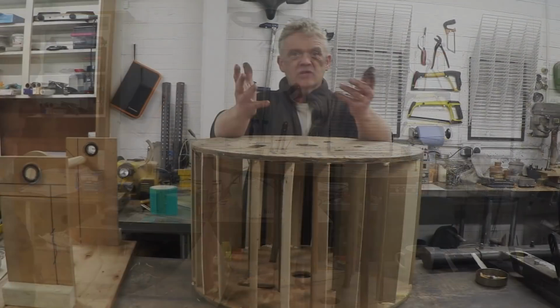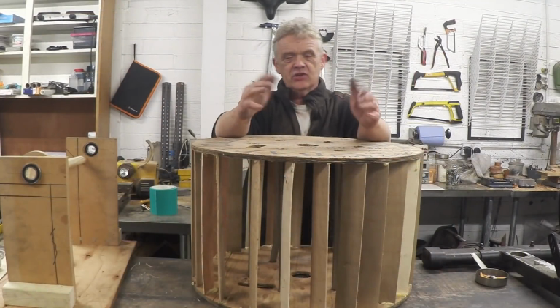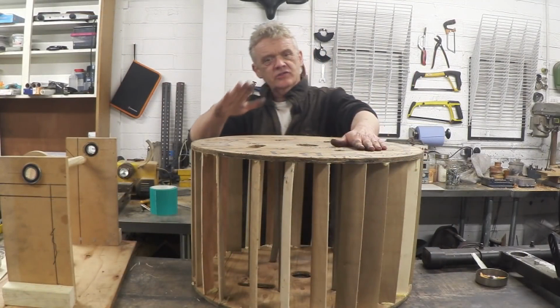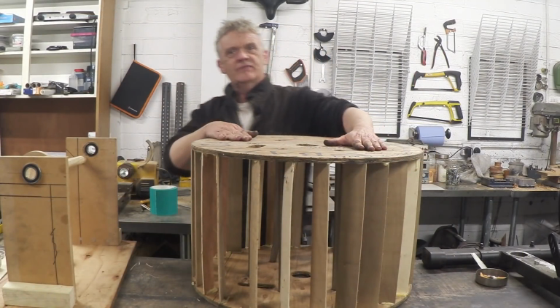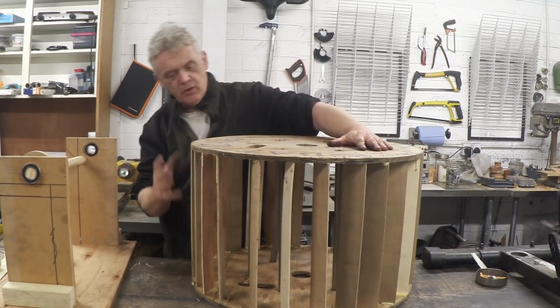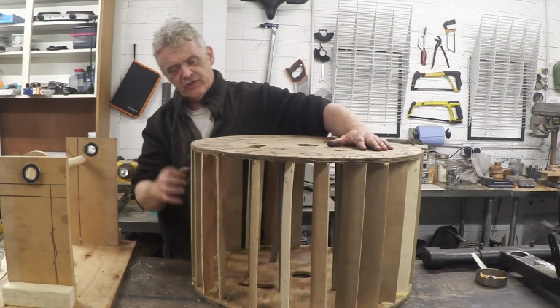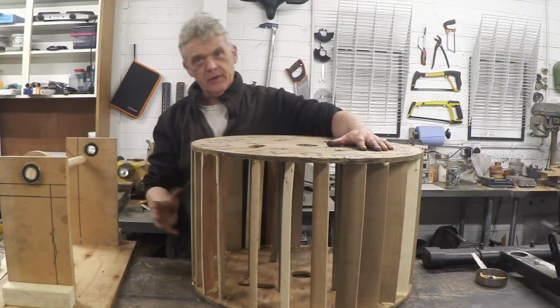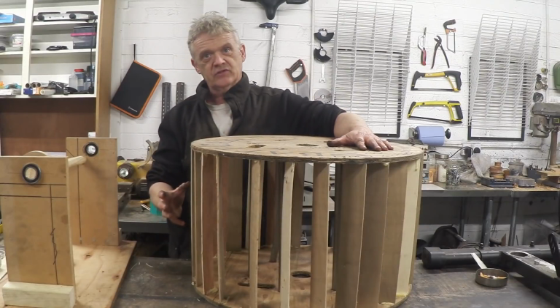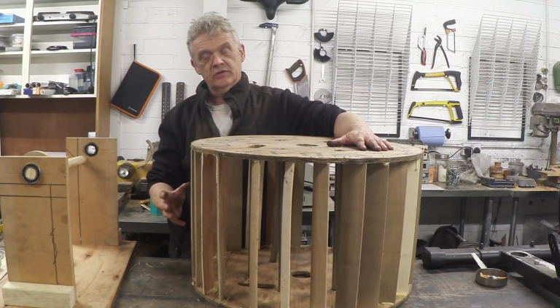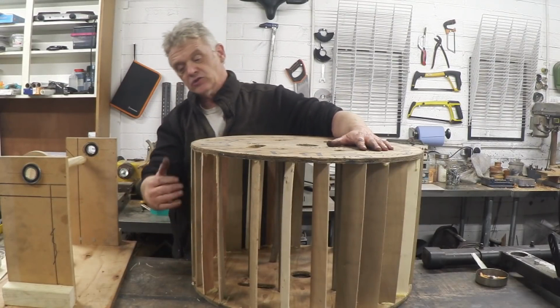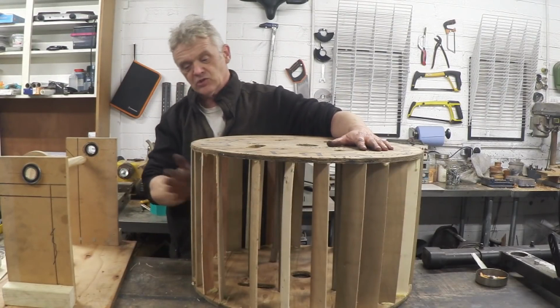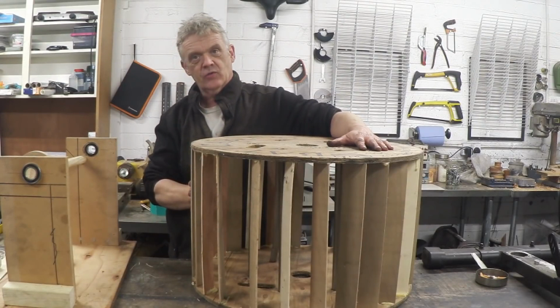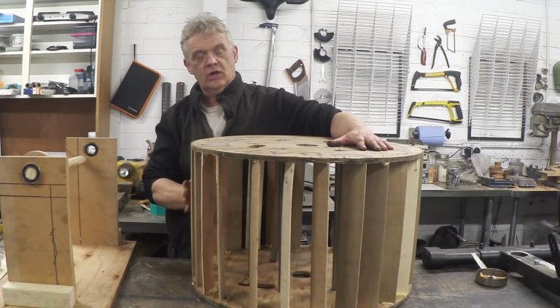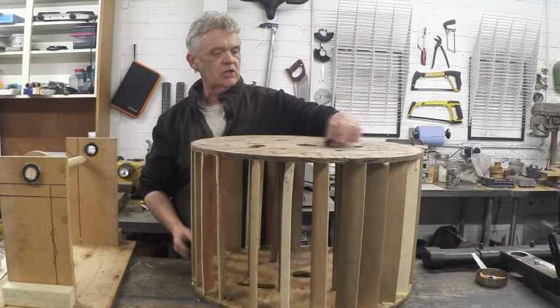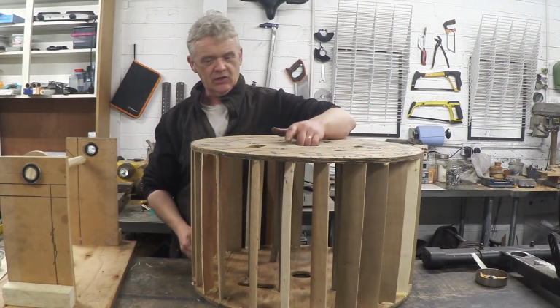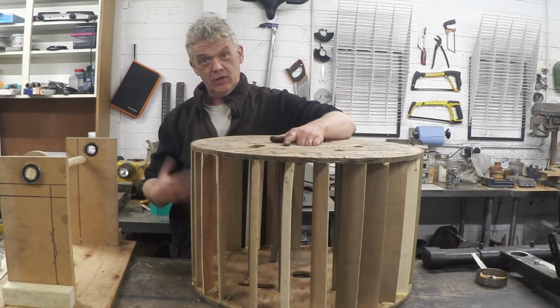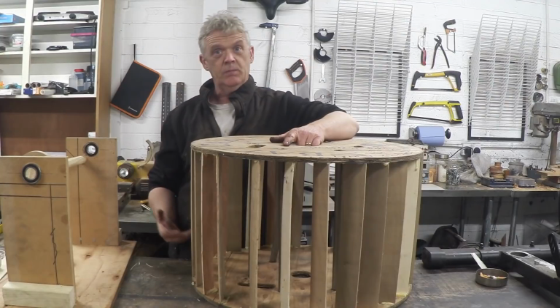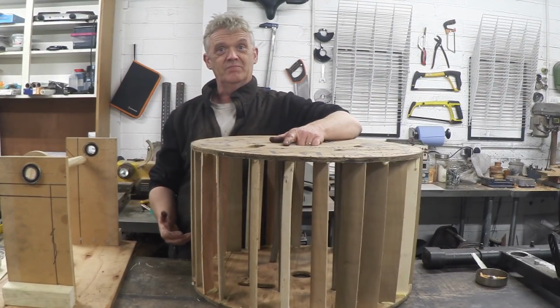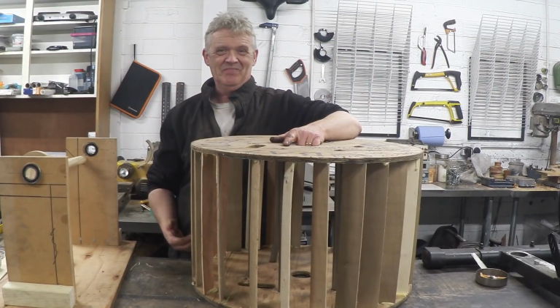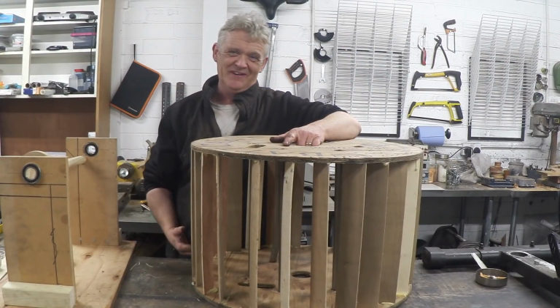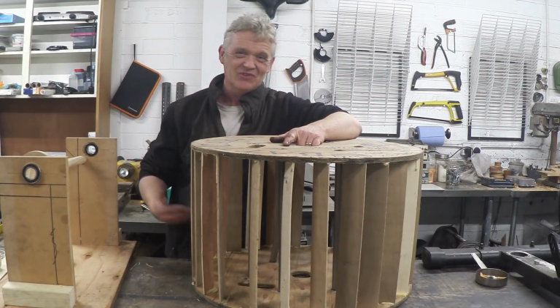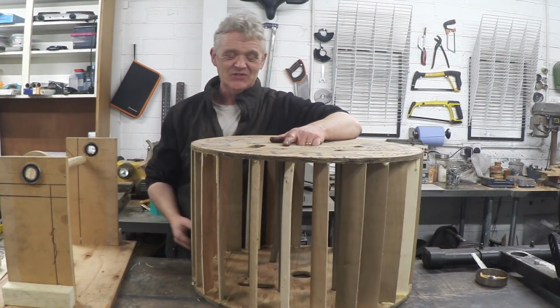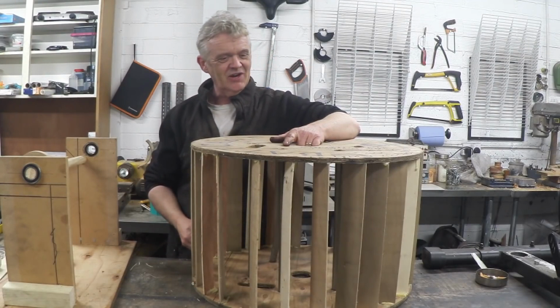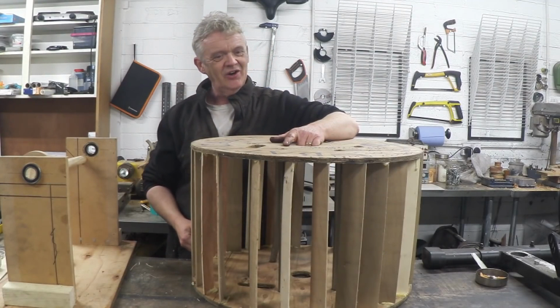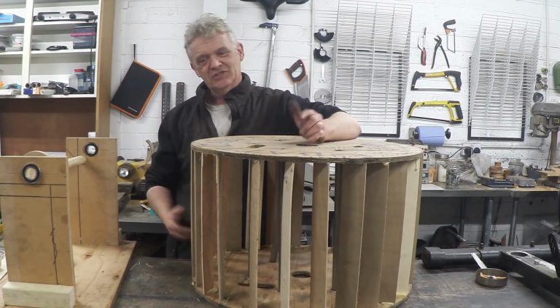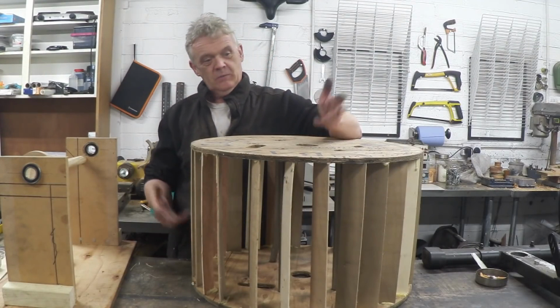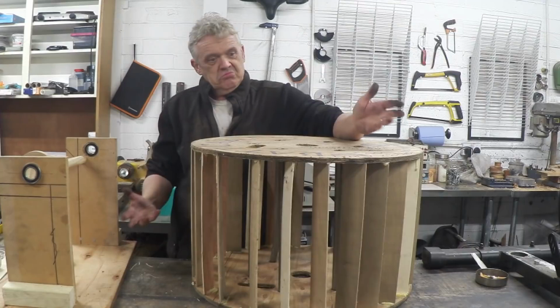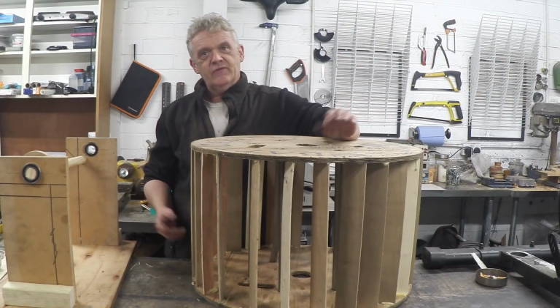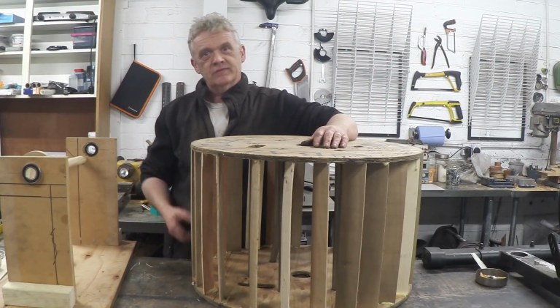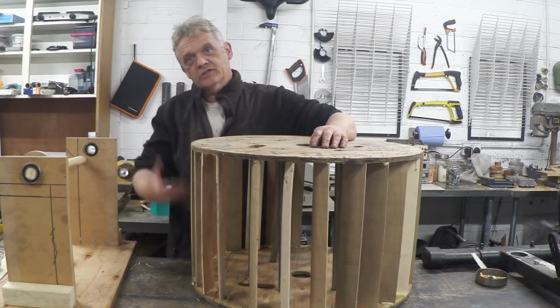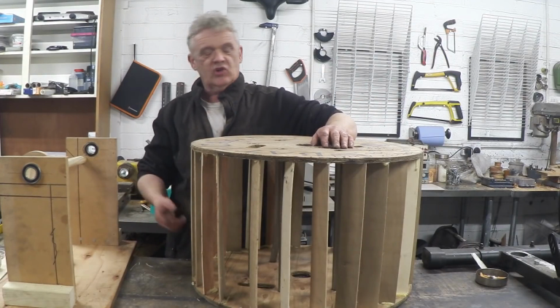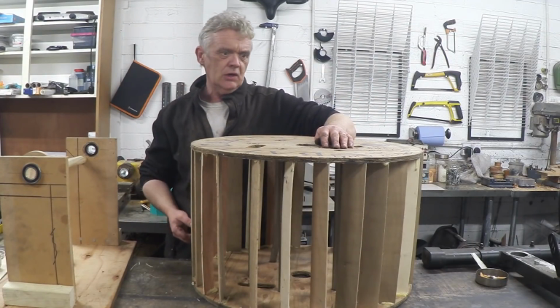Okay, that's done. I removed the centre core, cut it into five centimetre slats, and put the slats on the outside at a slight angle. It's a bit rough, but to be honest I haven't got a clue if it's going to work or not. So we'll see — if it works, I'll tidy it up.